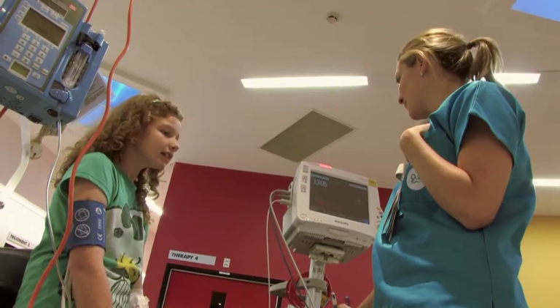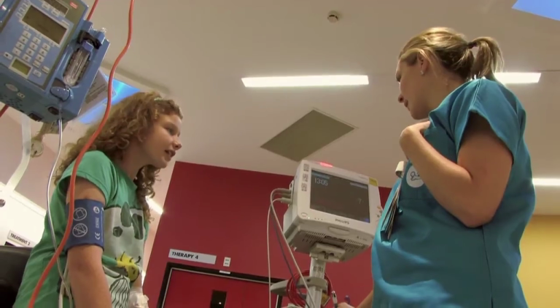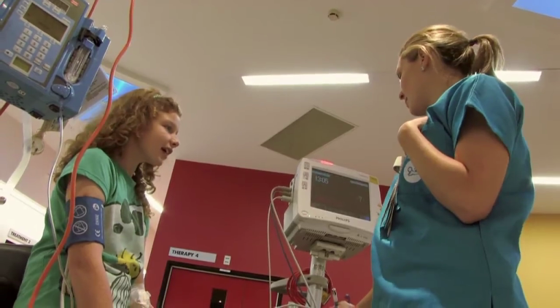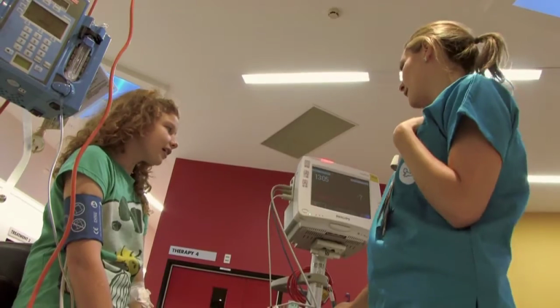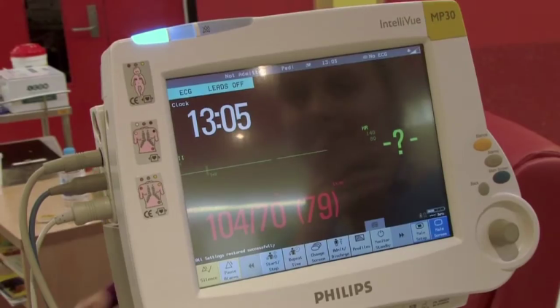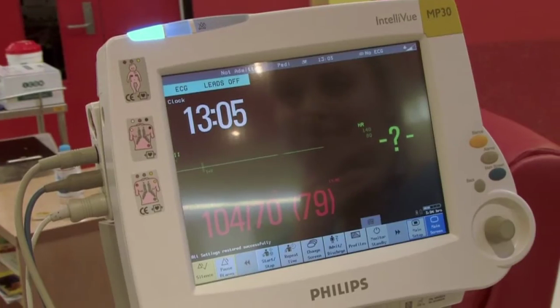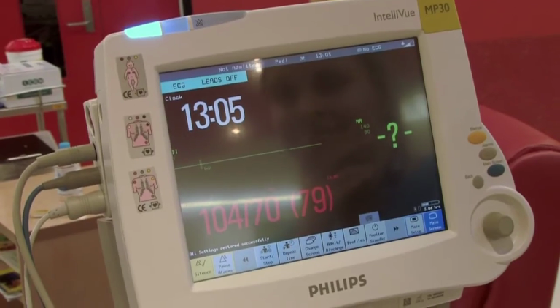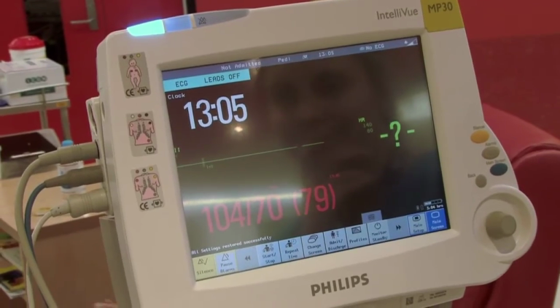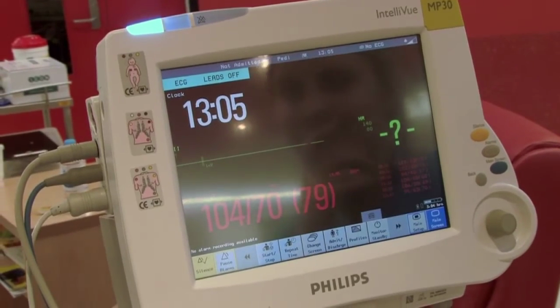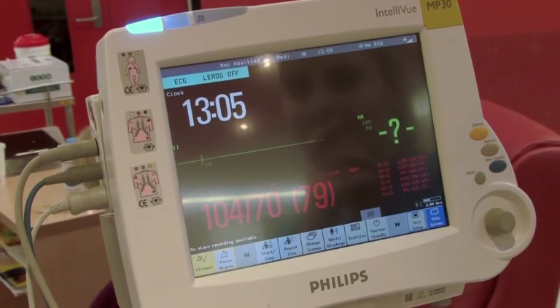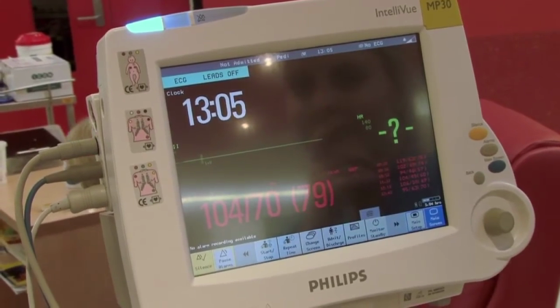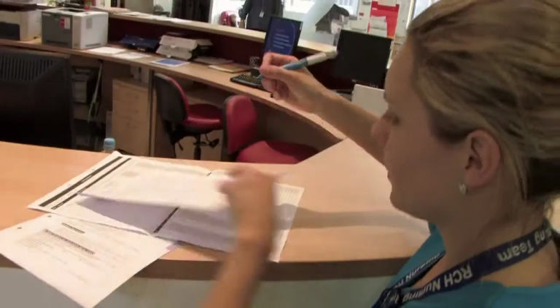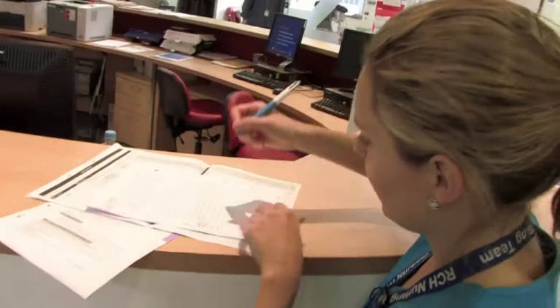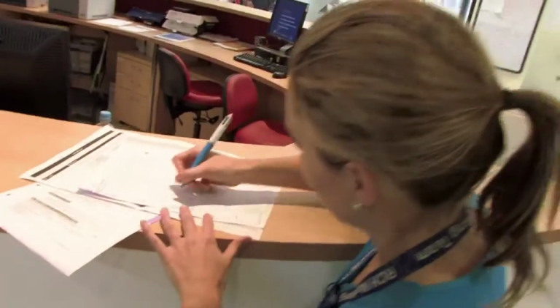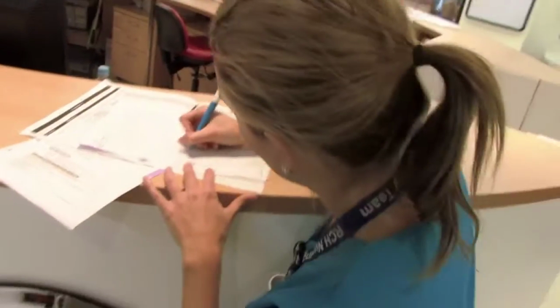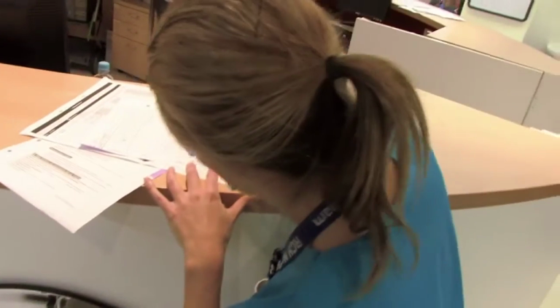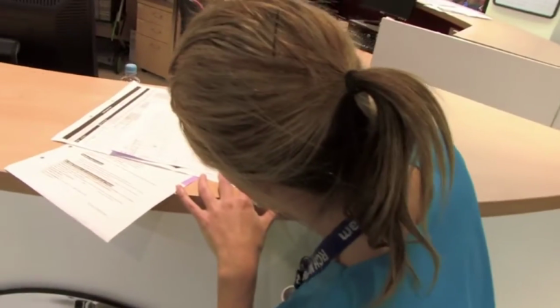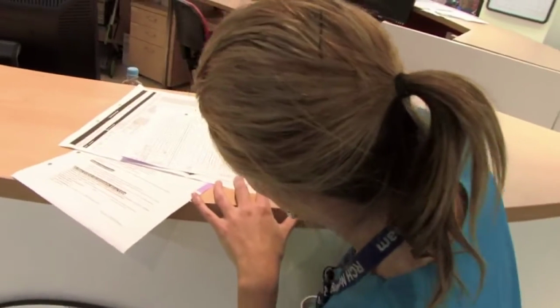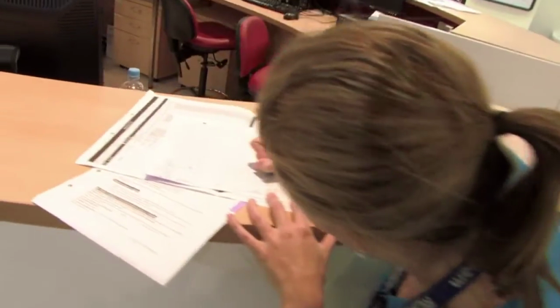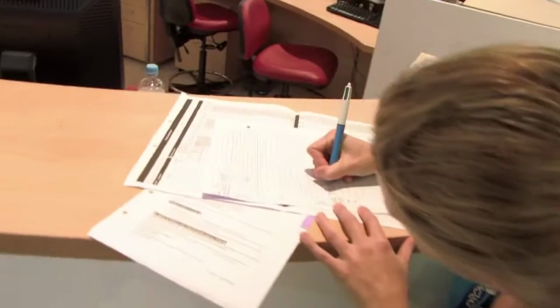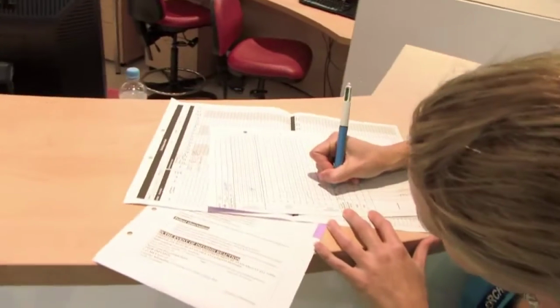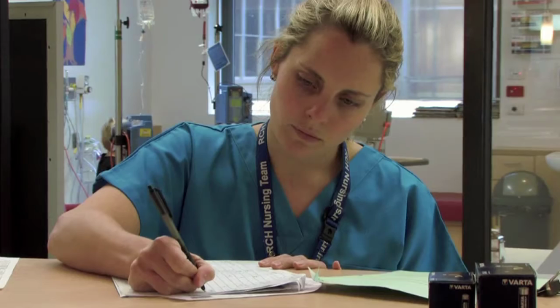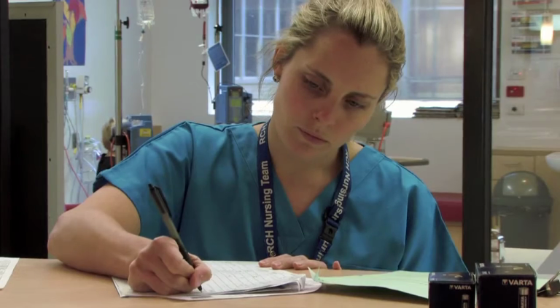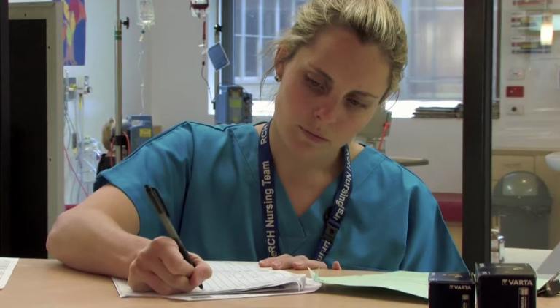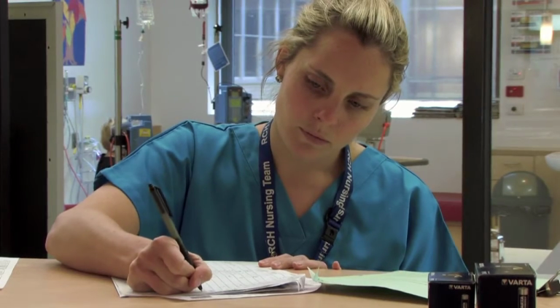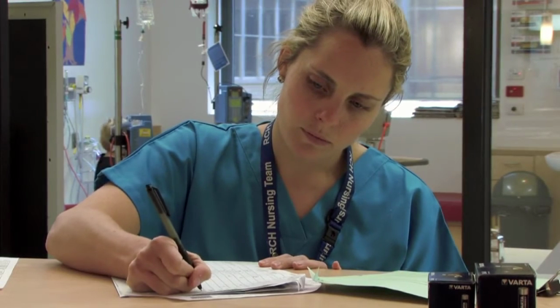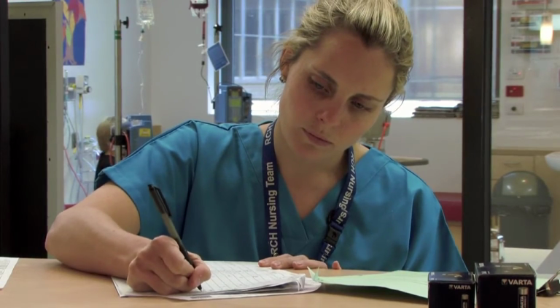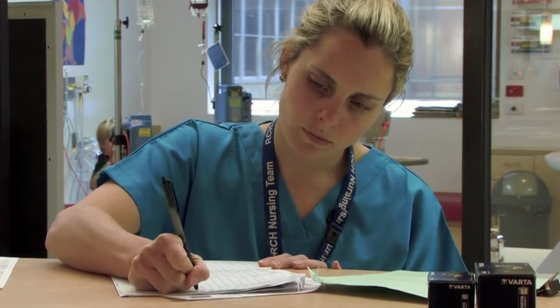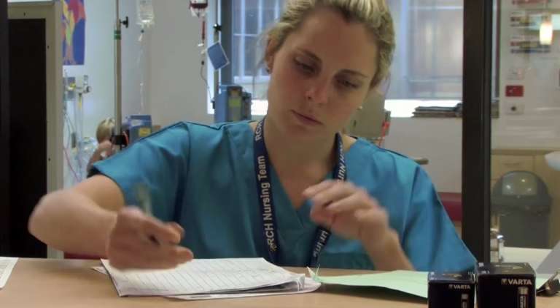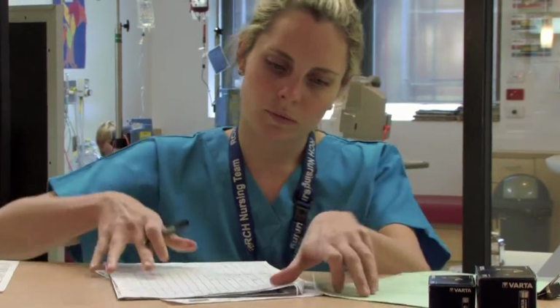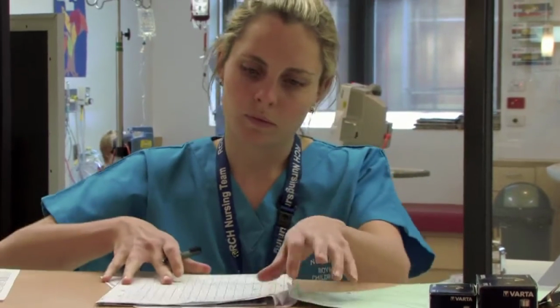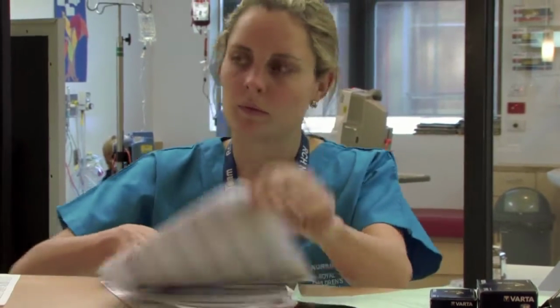We also do heart rates and oxygen levels. We do nitrous, which involves working out how much oxygen and how much nitrous to give.